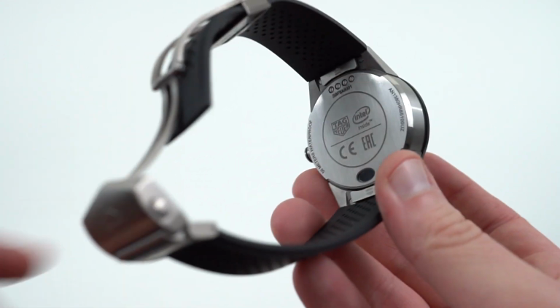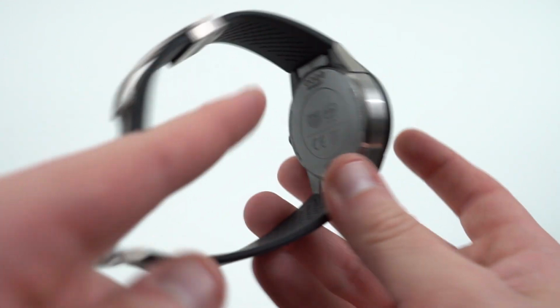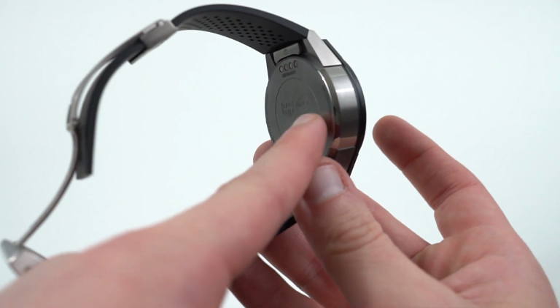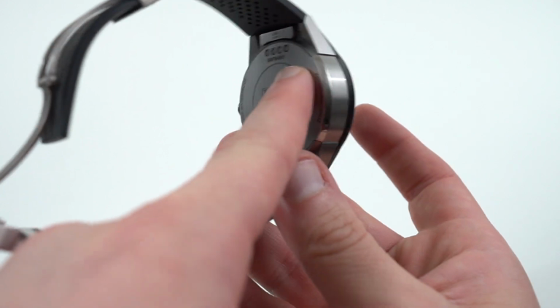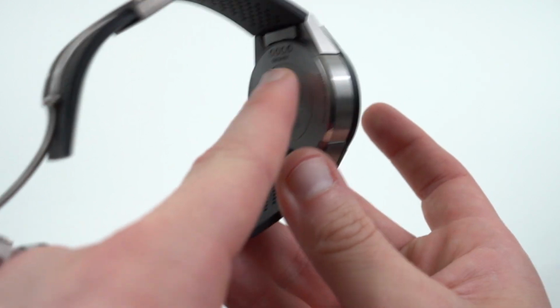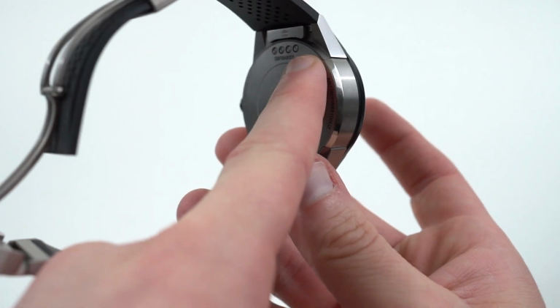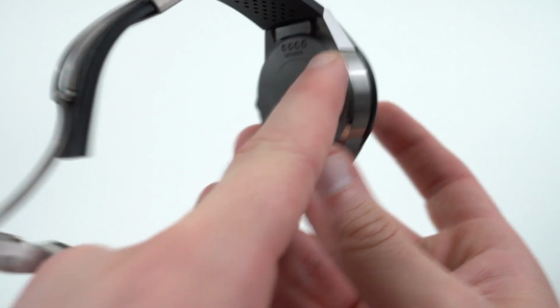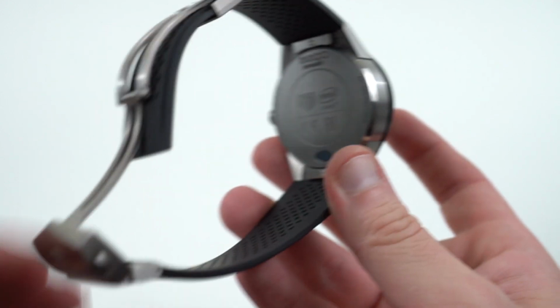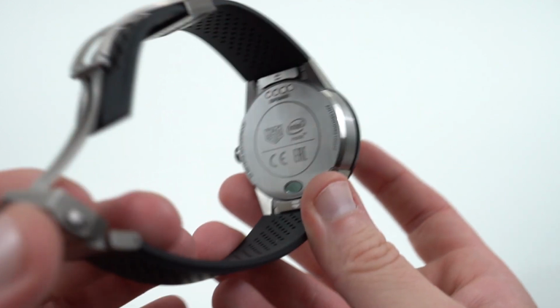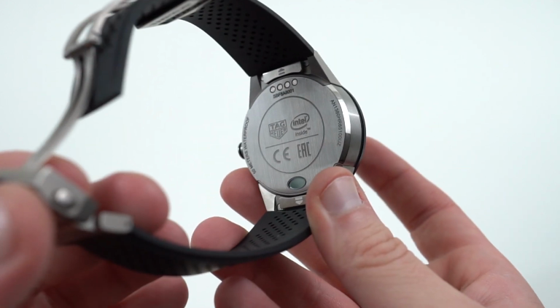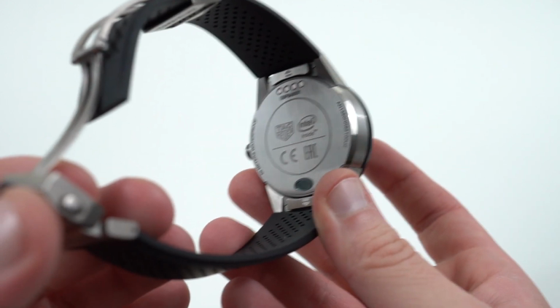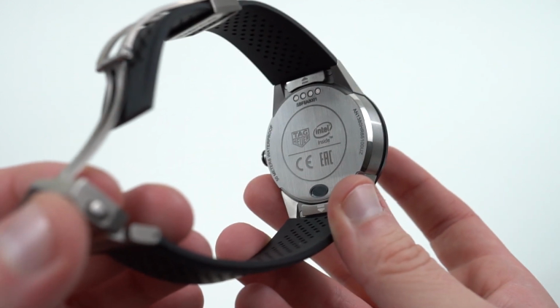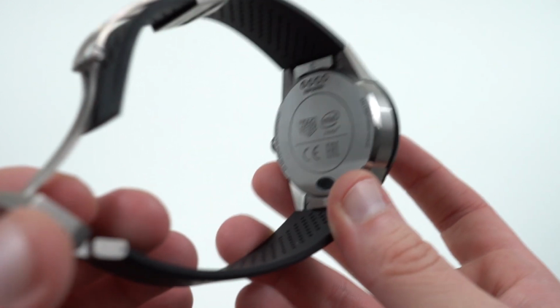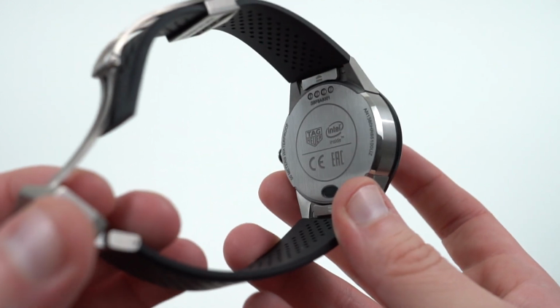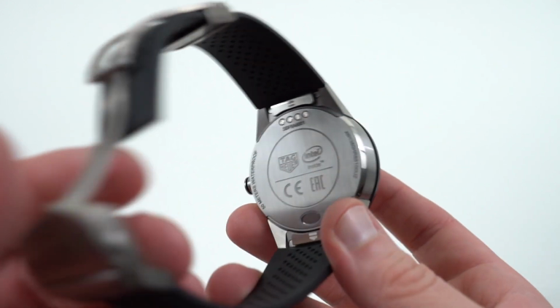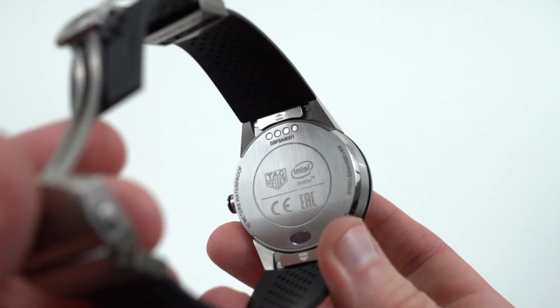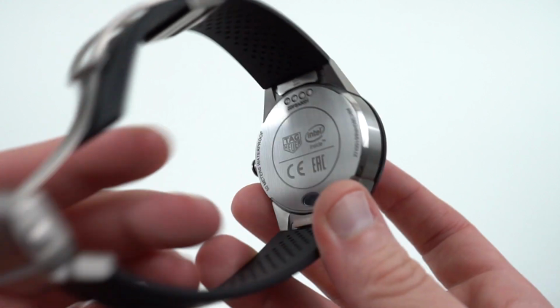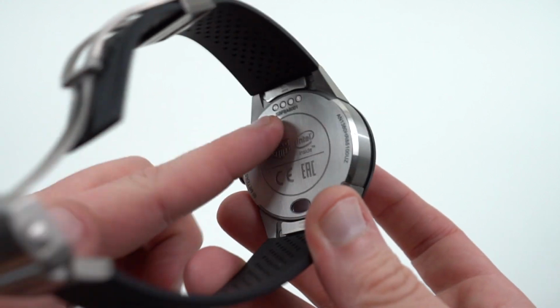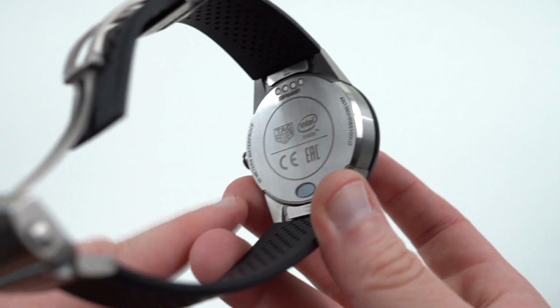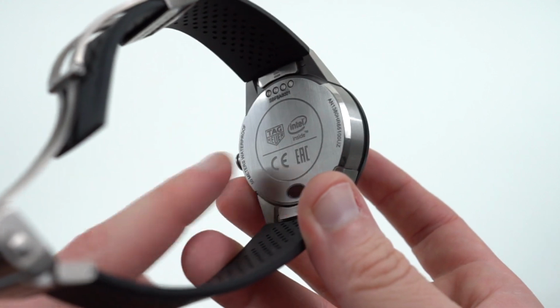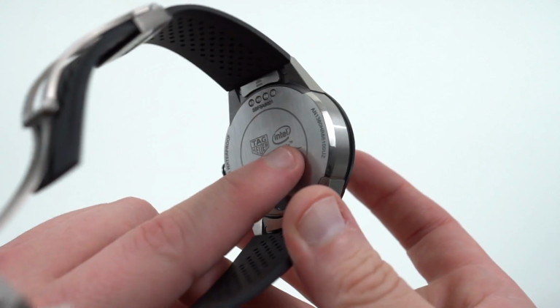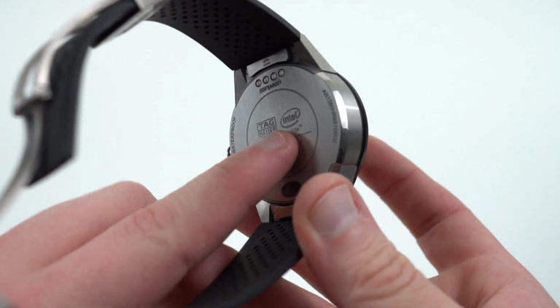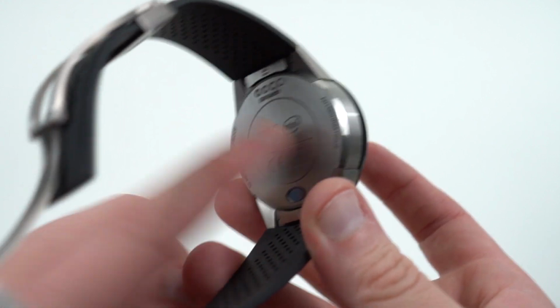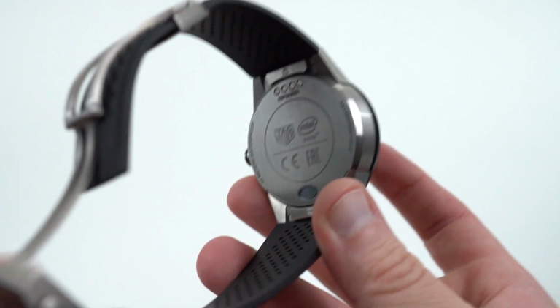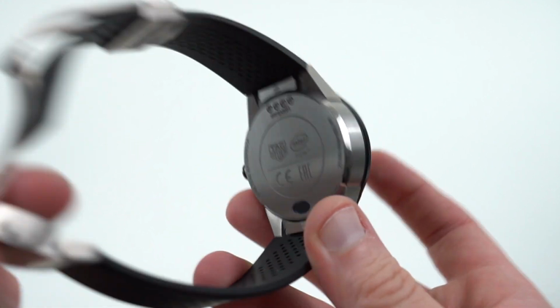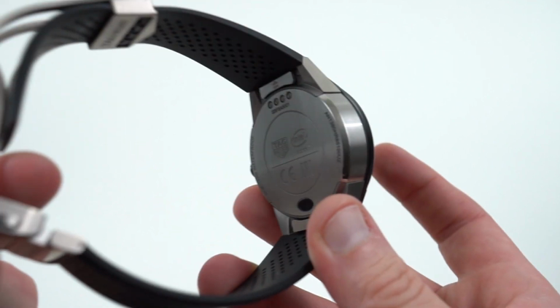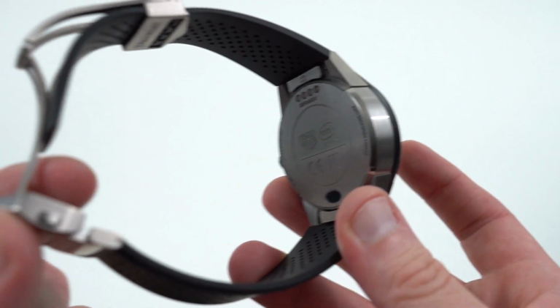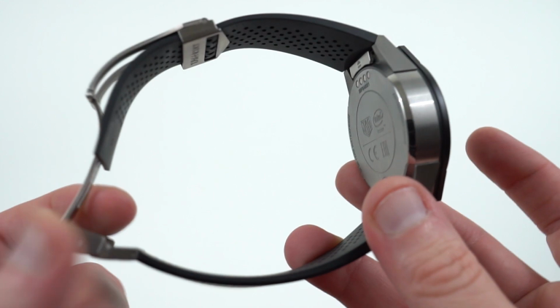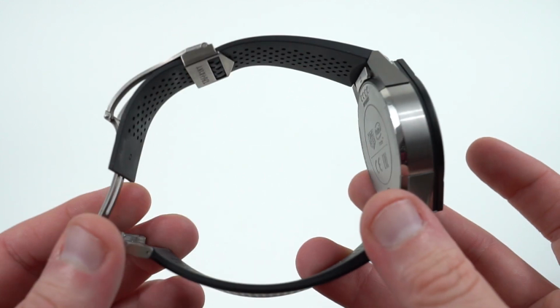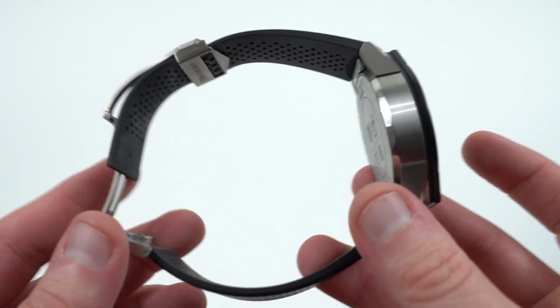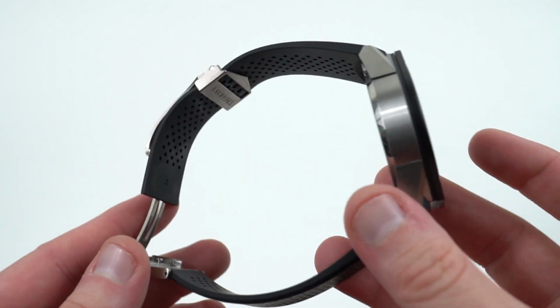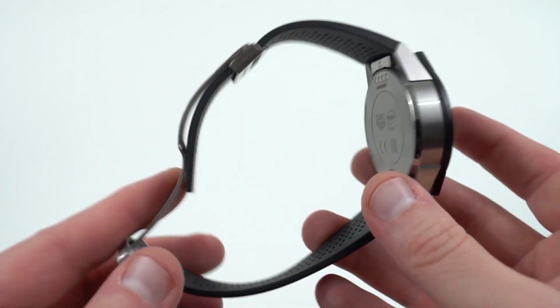You can see the pins on the back where the charging plate is going to go. I've used that and it does seem to charge pretty quickly. You've also got a serial number on the back there — TAG Heuer Intel inside. This is one of the few Android Wear watches that runs Intel.